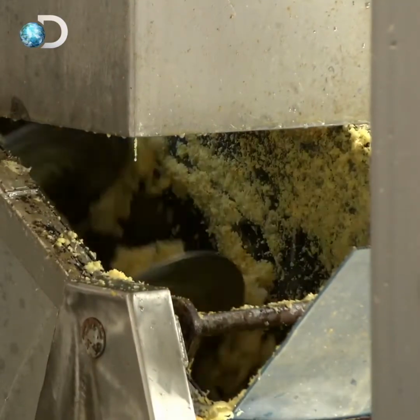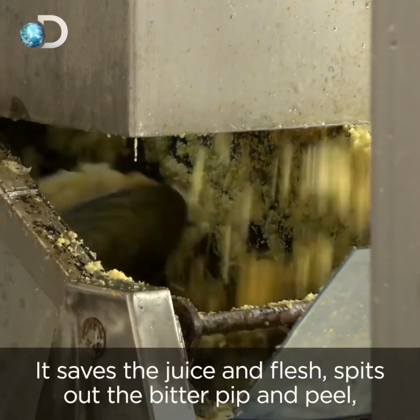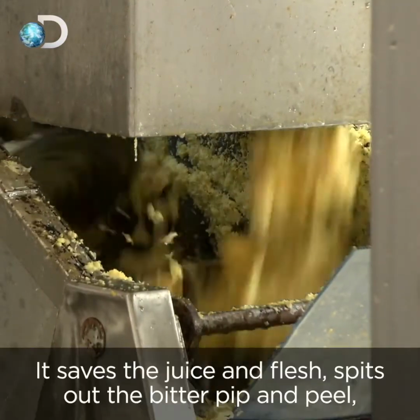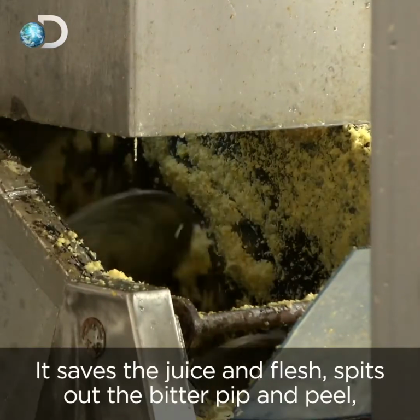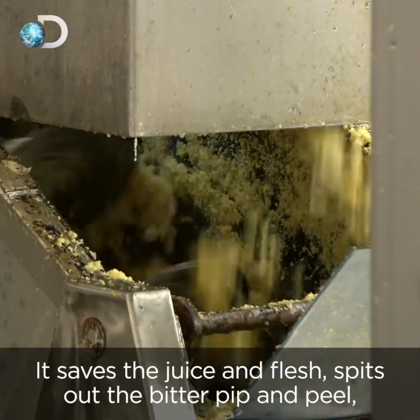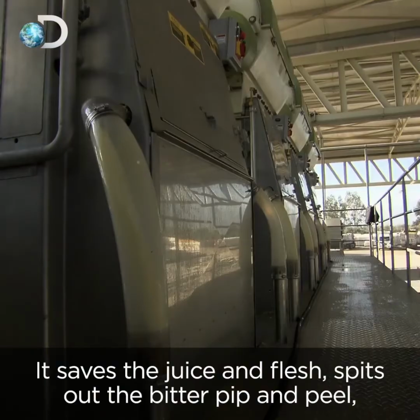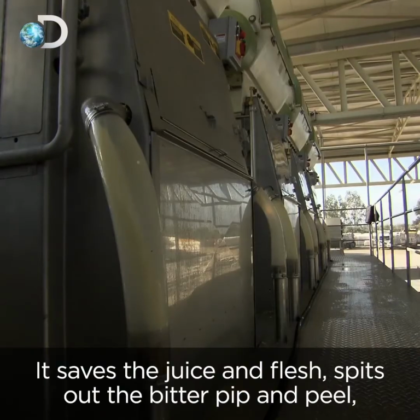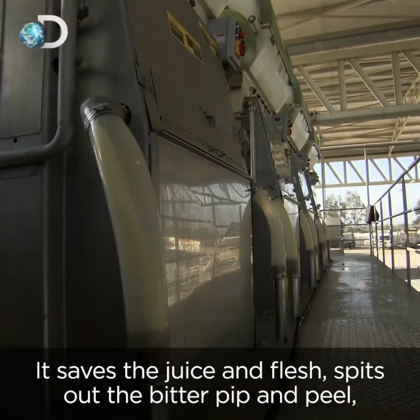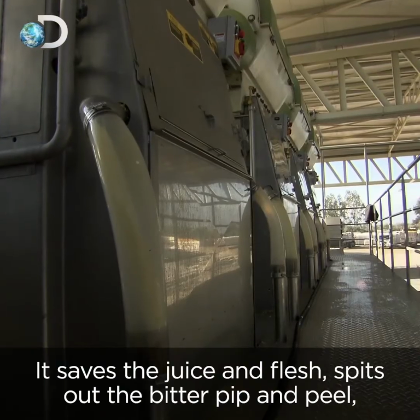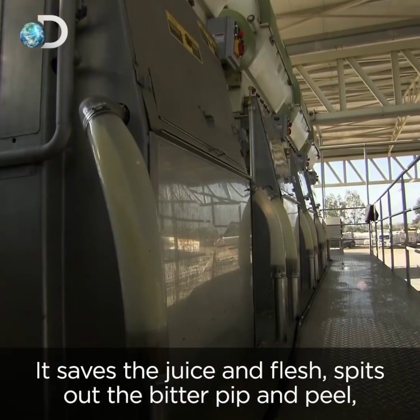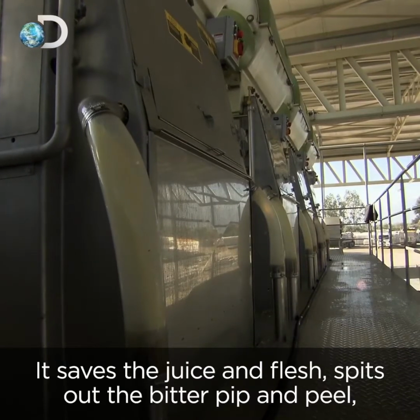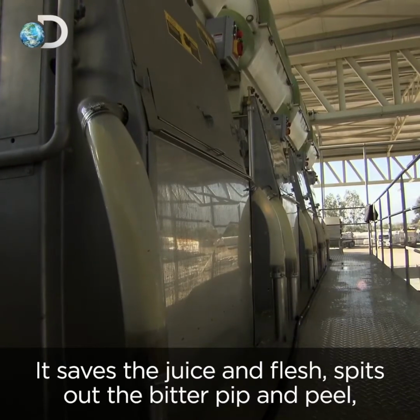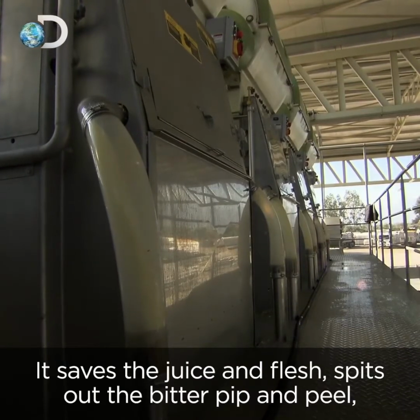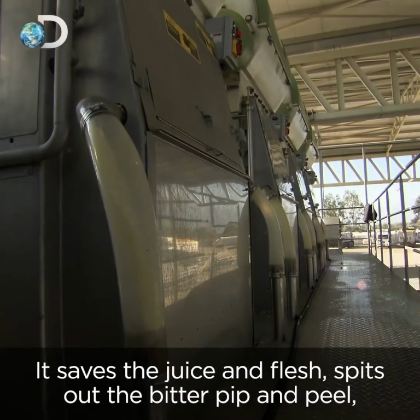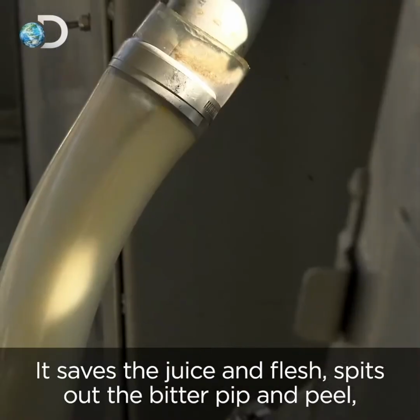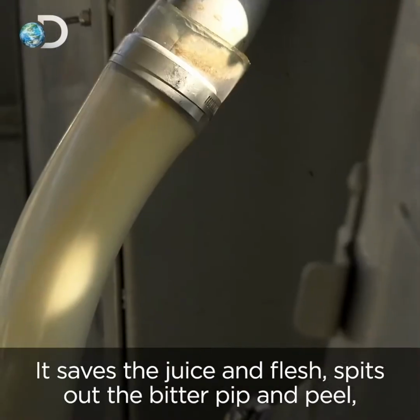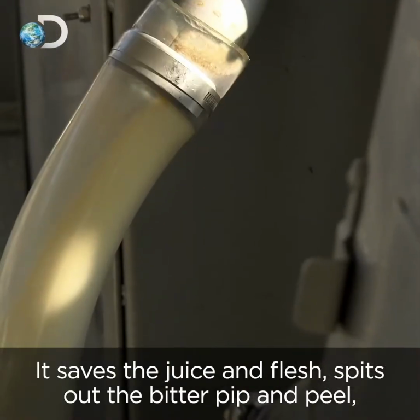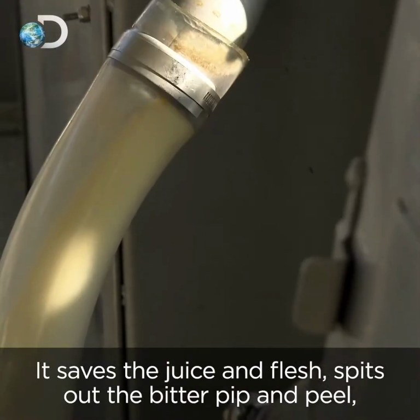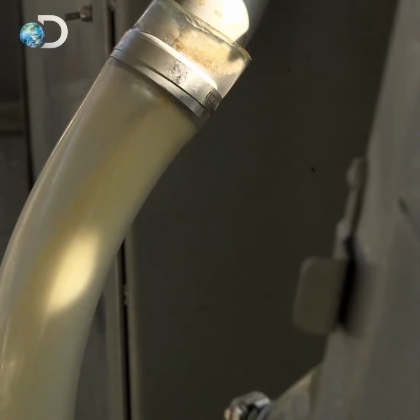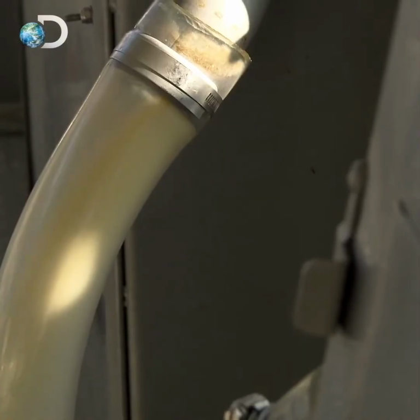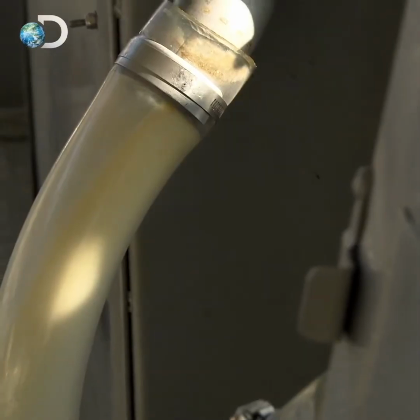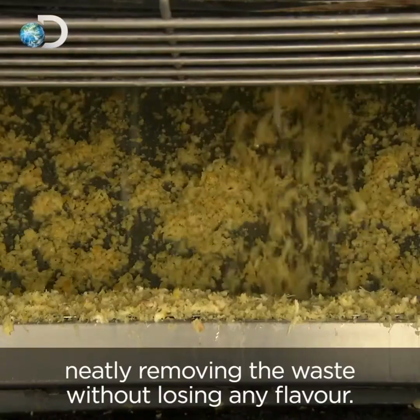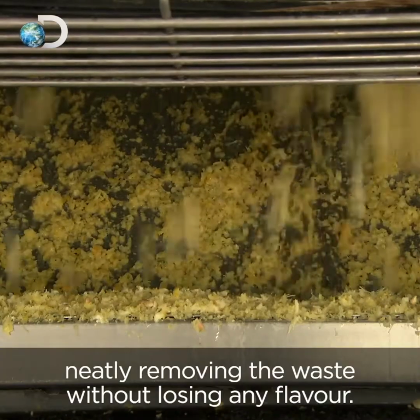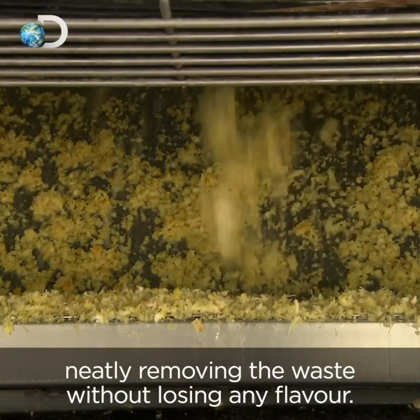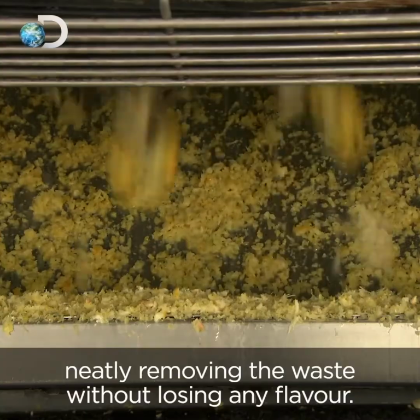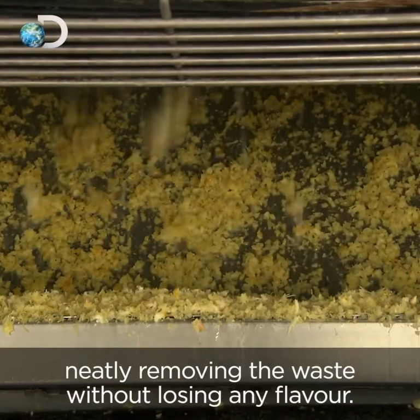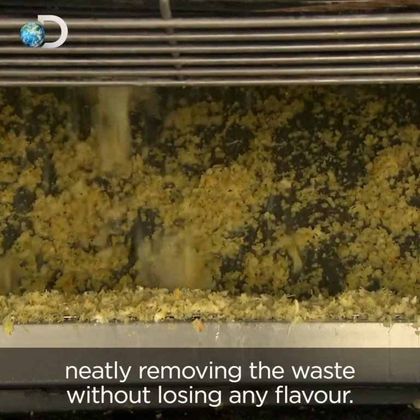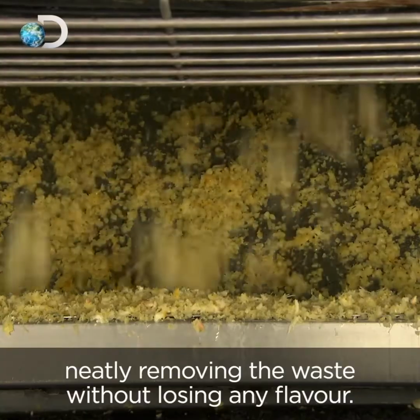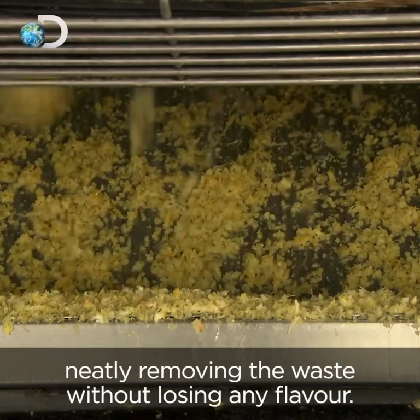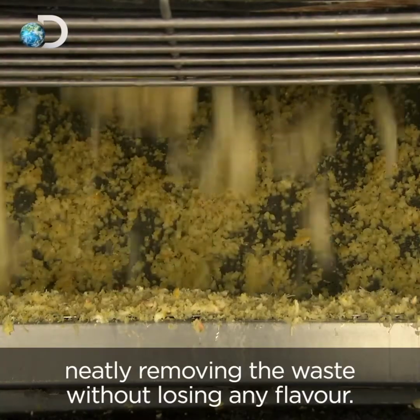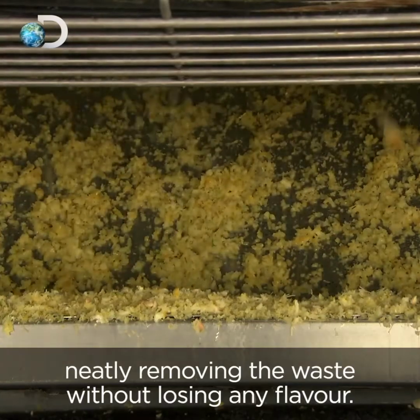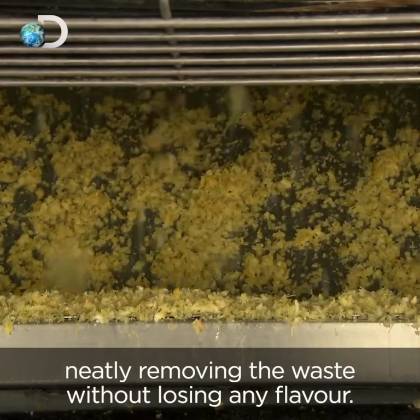It saves the juice and flesh, spits out the bitter pith and peel, neatly removing the waste without losing any flavour.